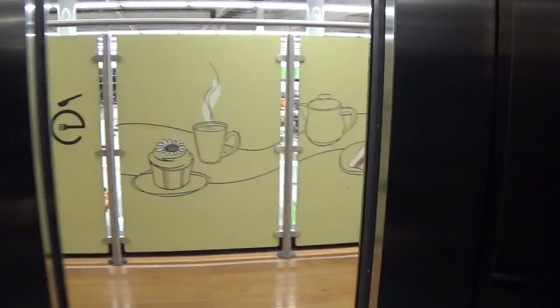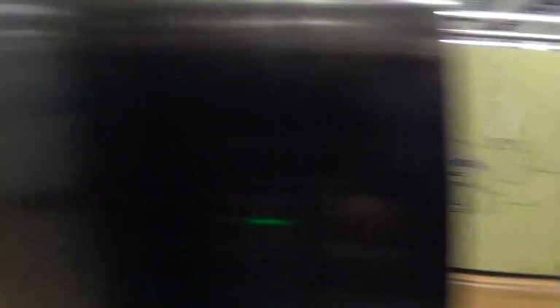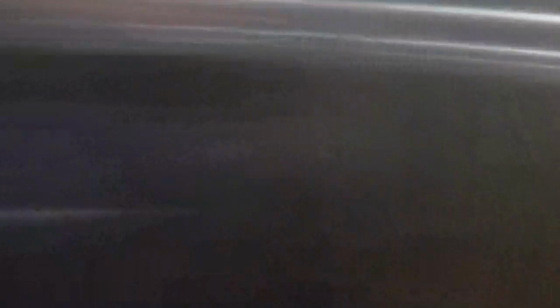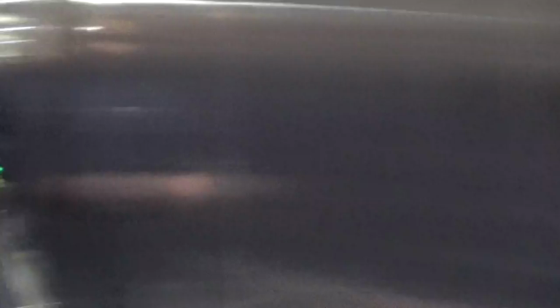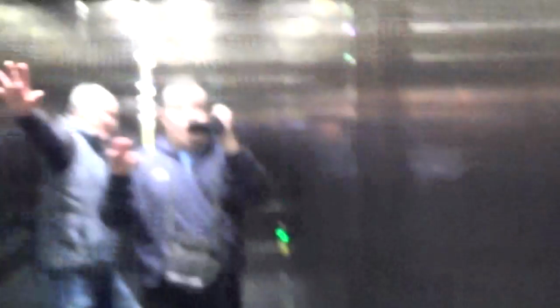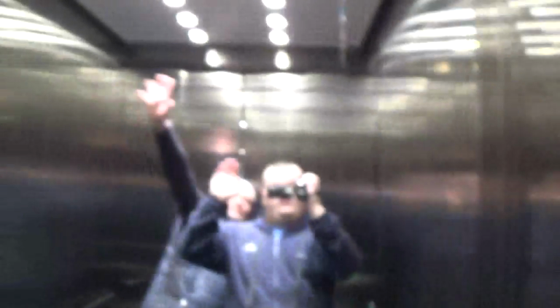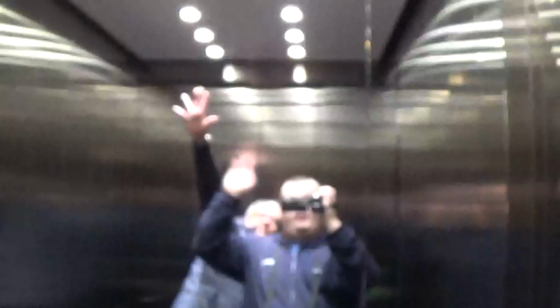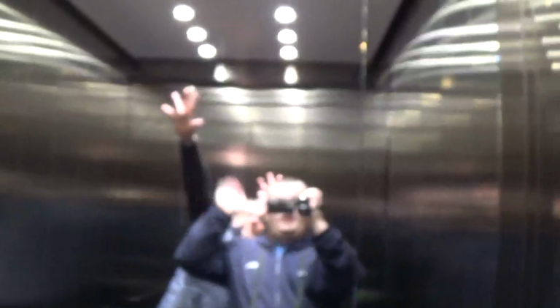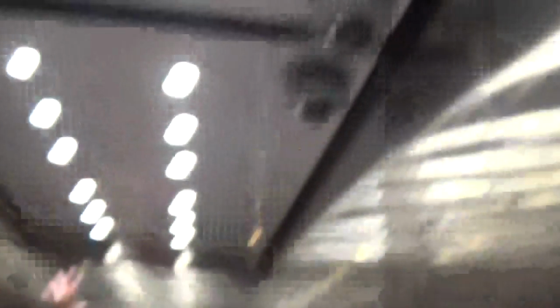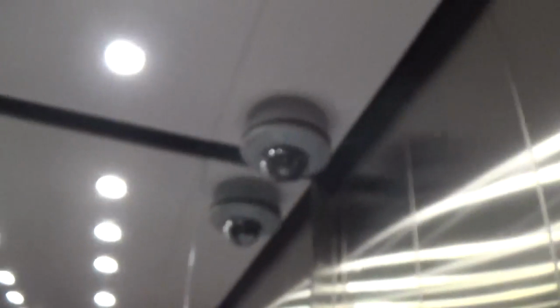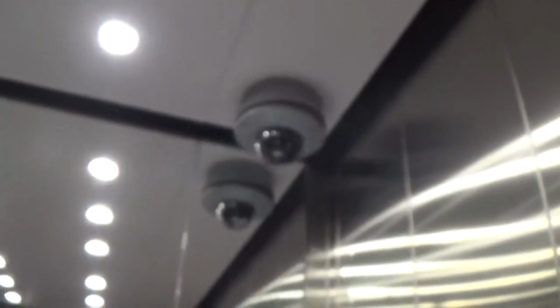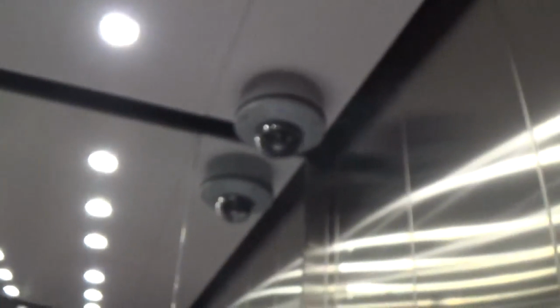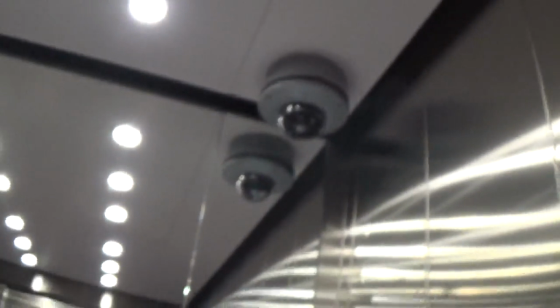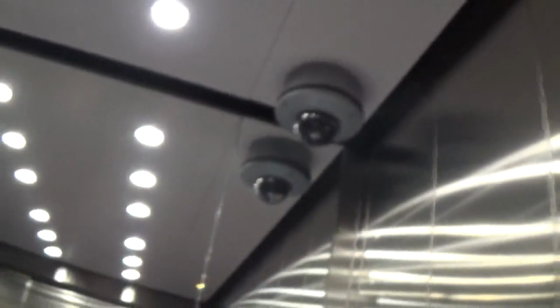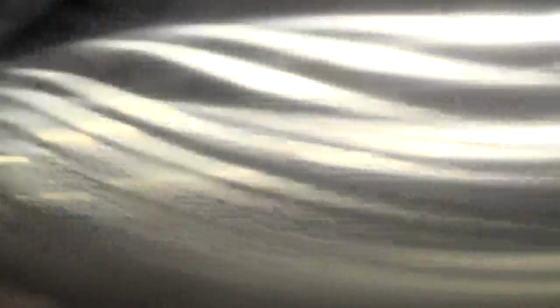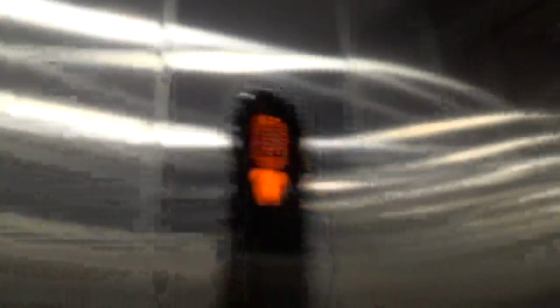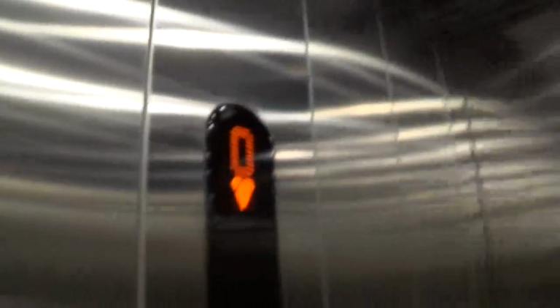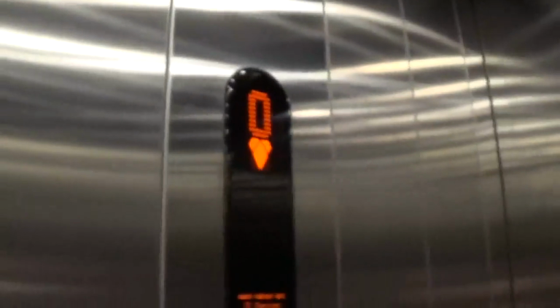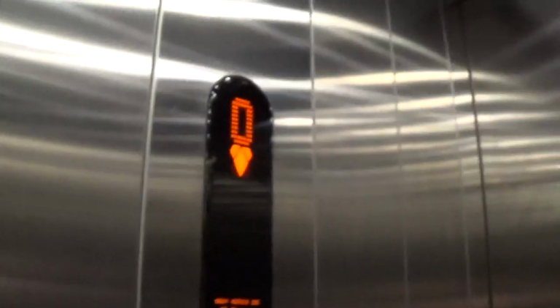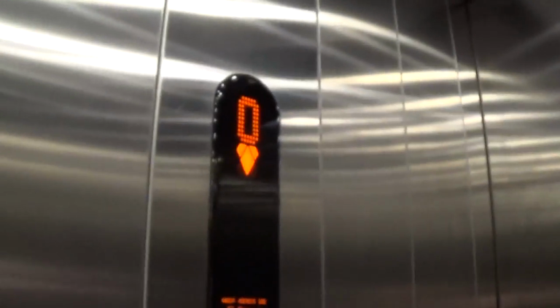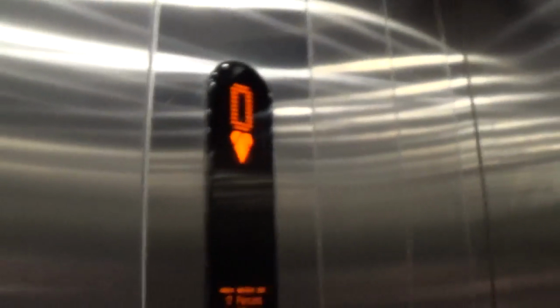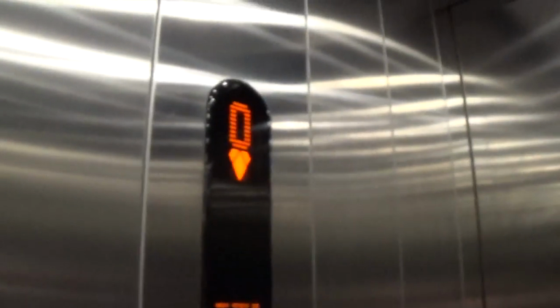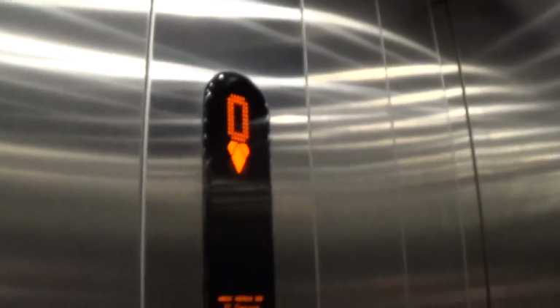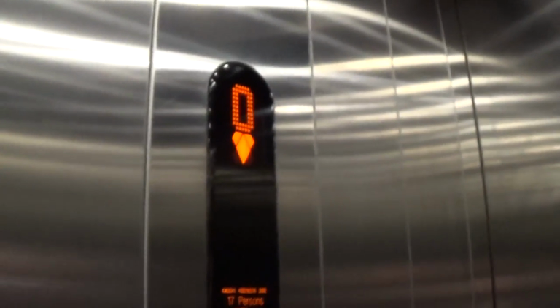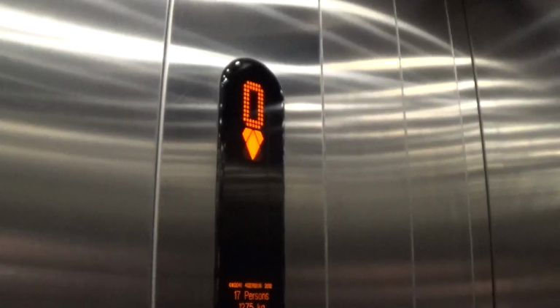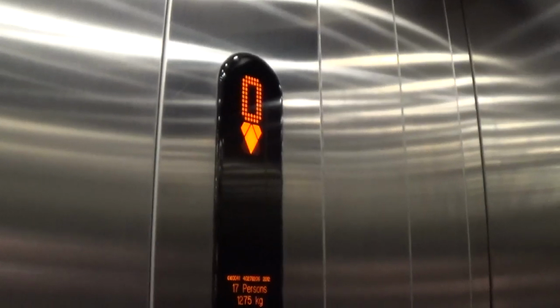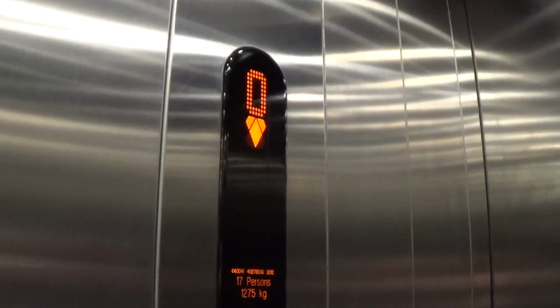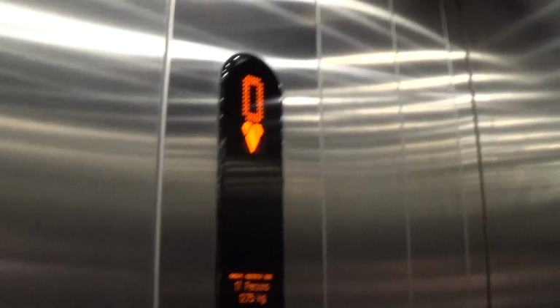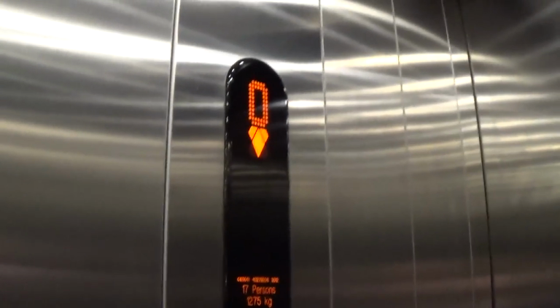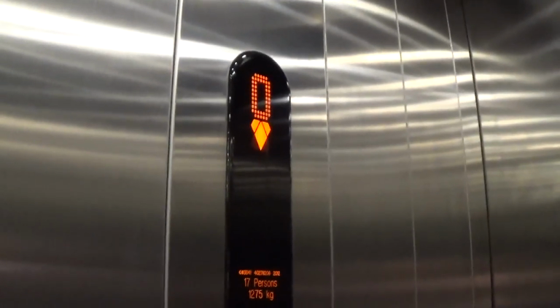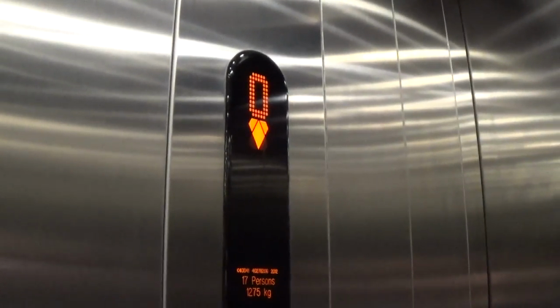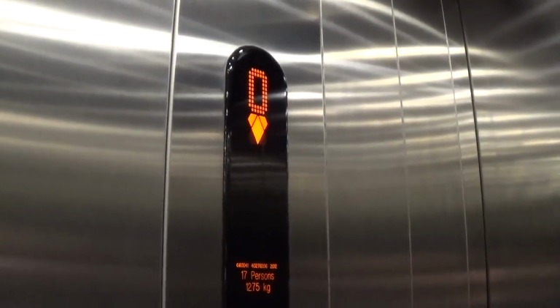It's a pretty basic Code 8 Ecodisc. Look around — you can see there is the security certificate. It's classed at 1275 kilos, 17 persons, built in 2012.